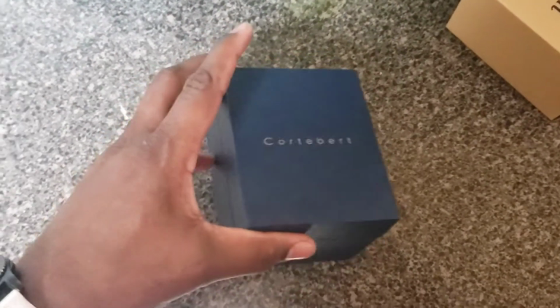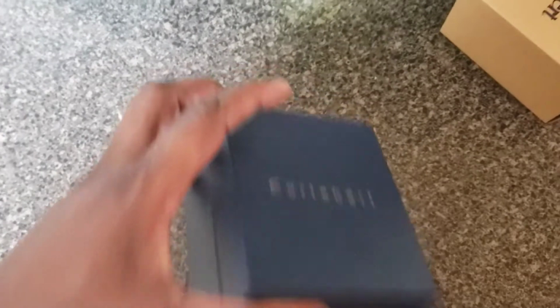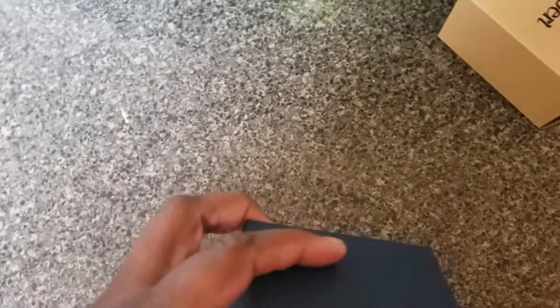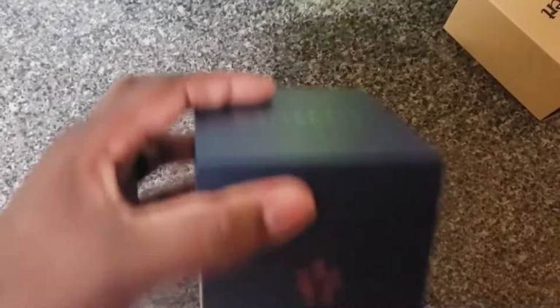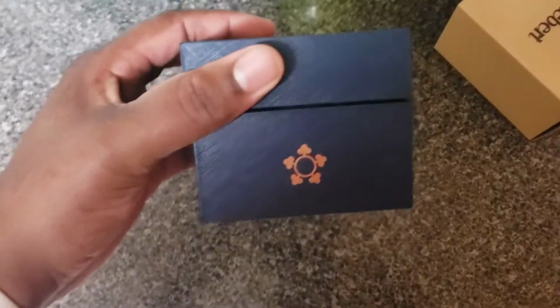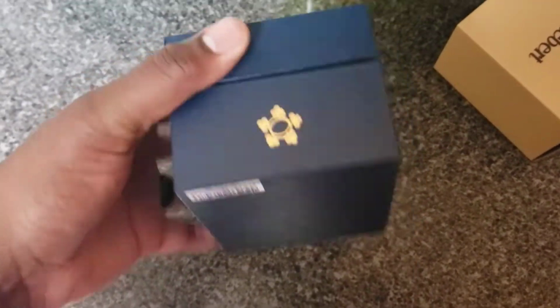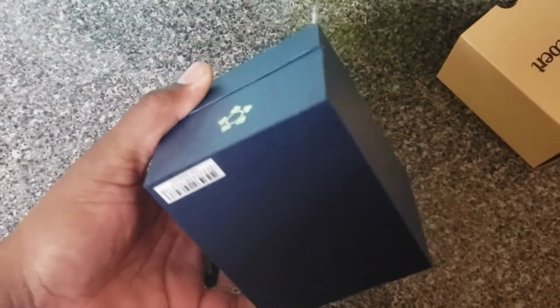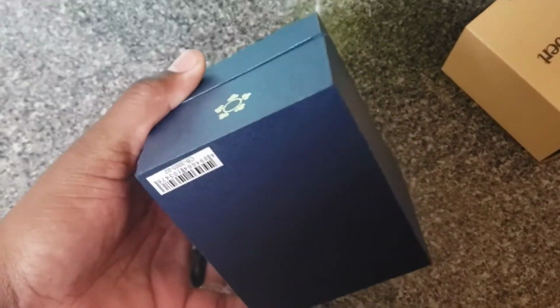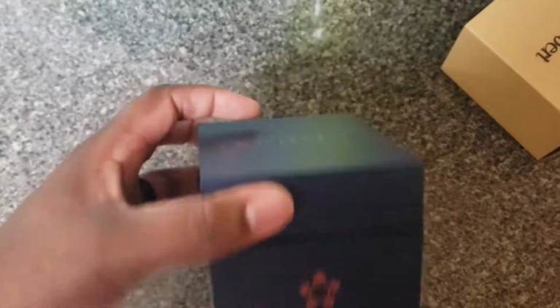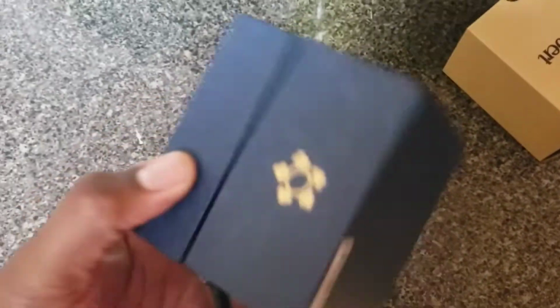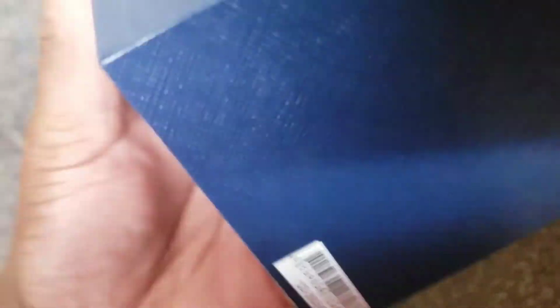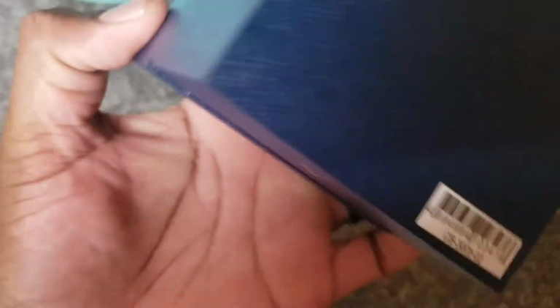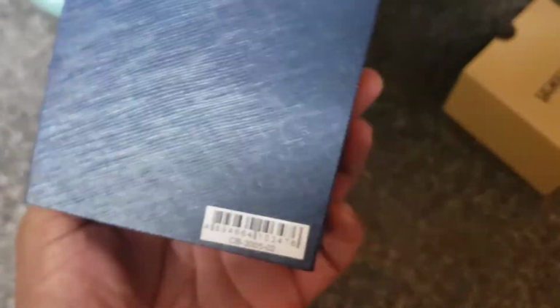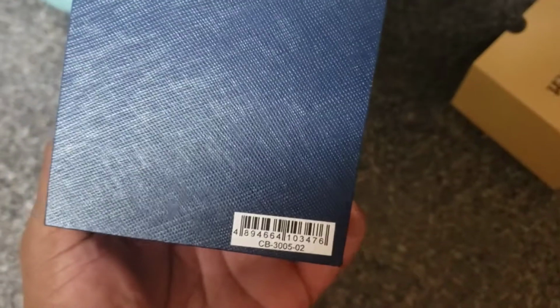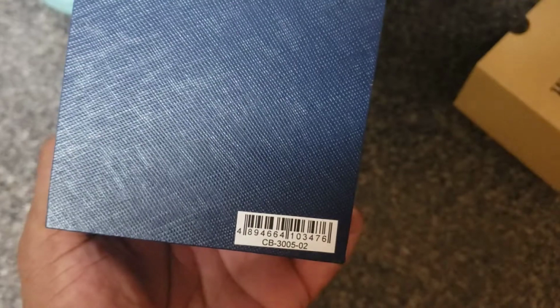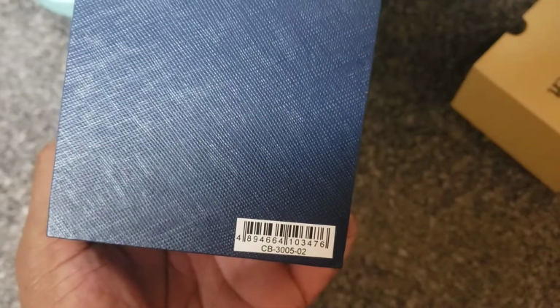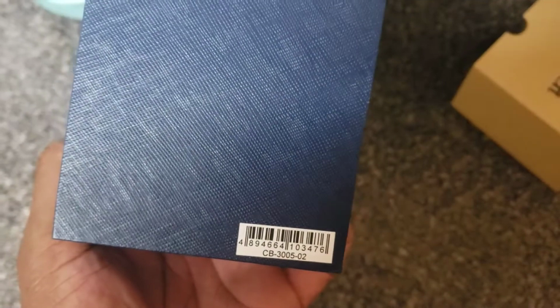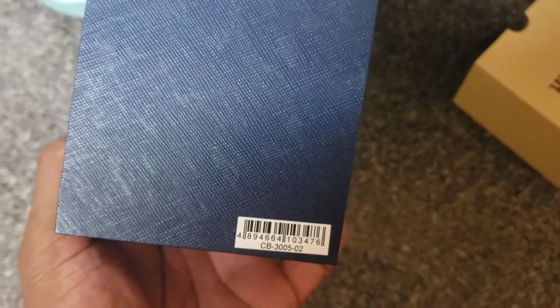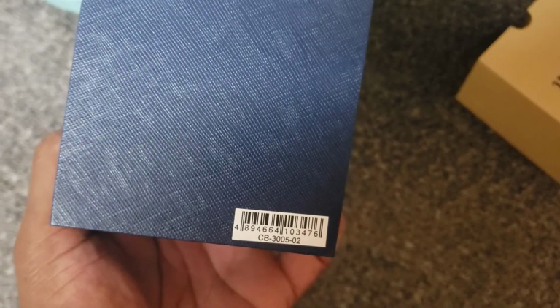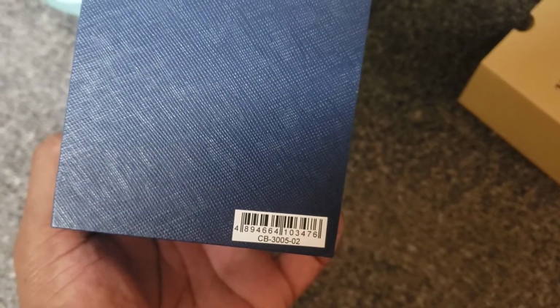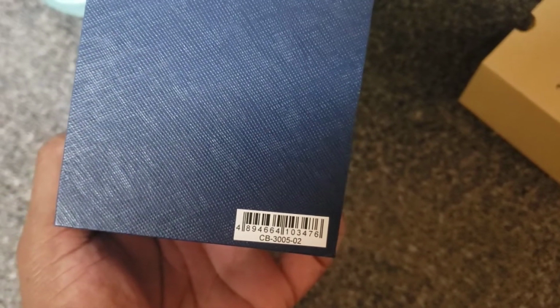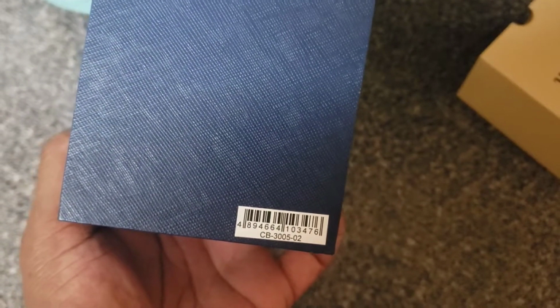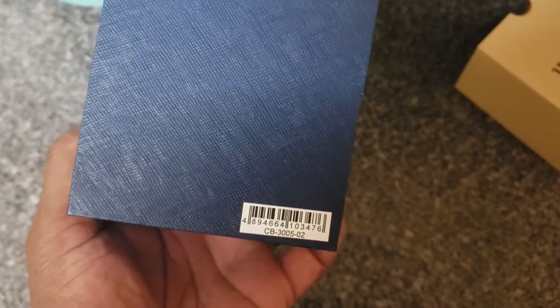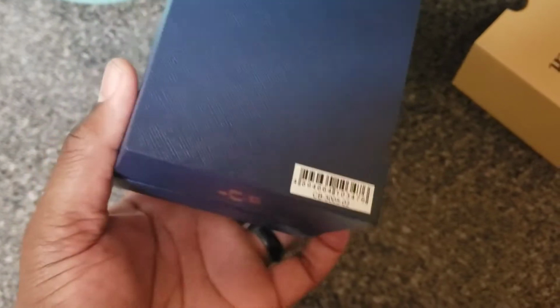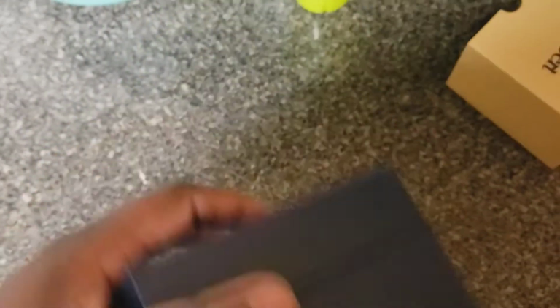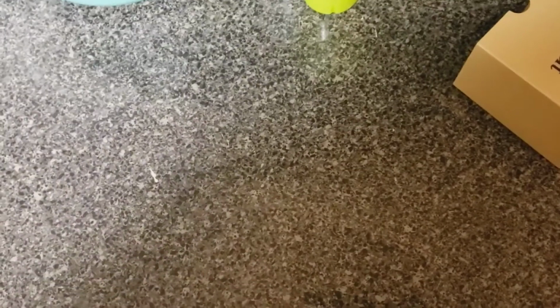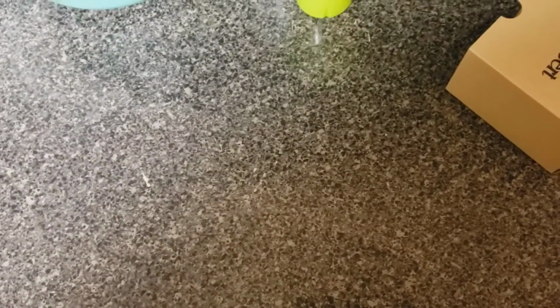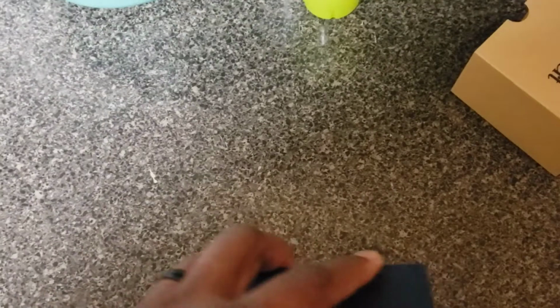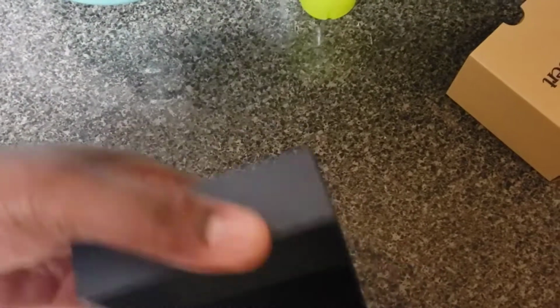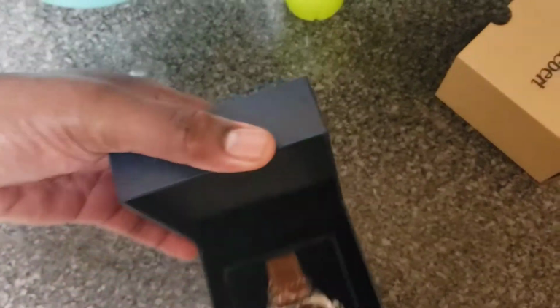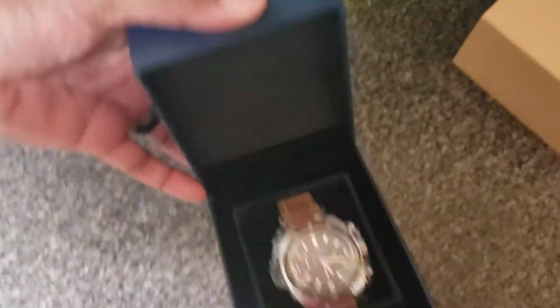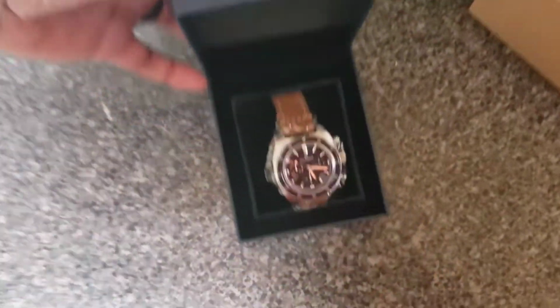See what we got. Let's look at the box. Here's some information on the box: CB-3005-02, if you want to look that up on your own.